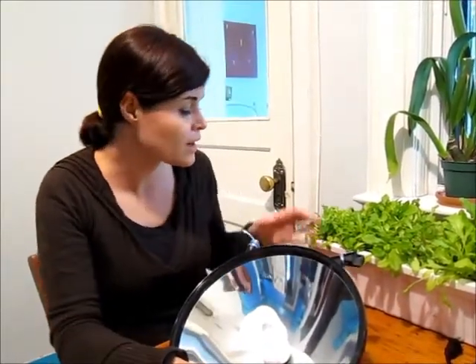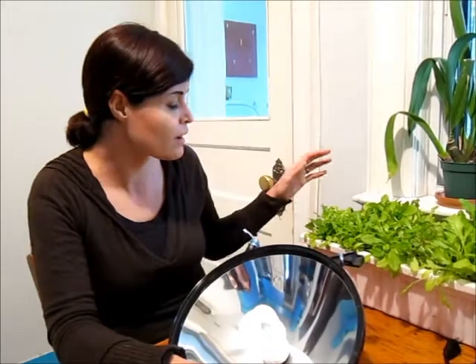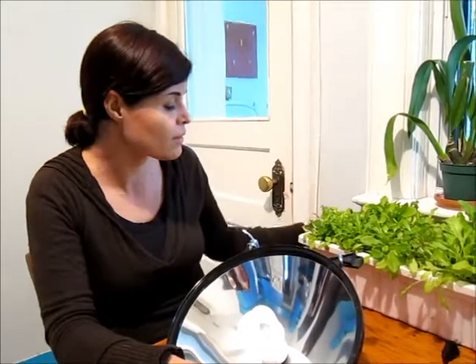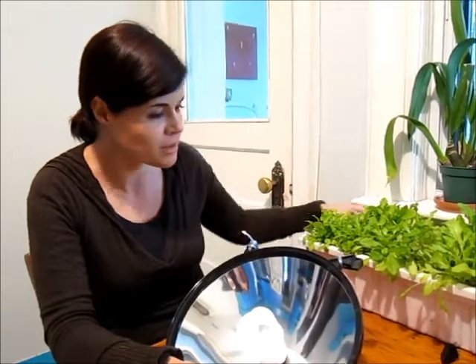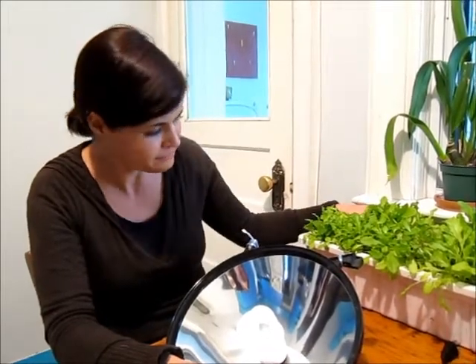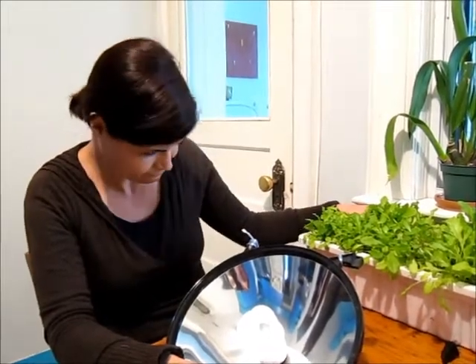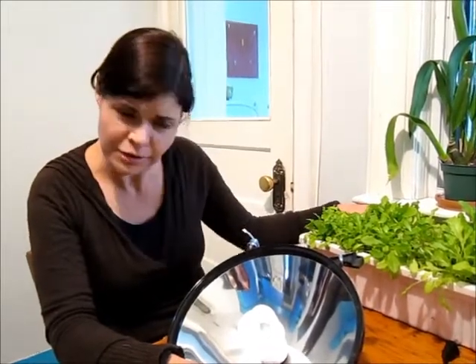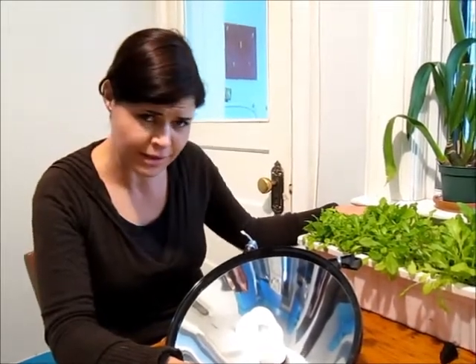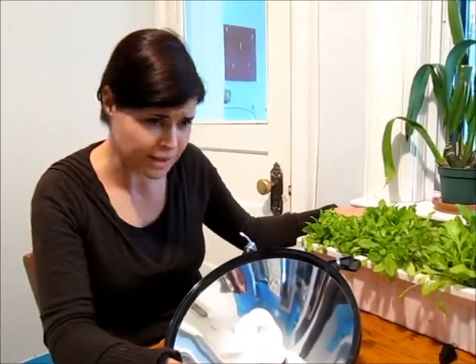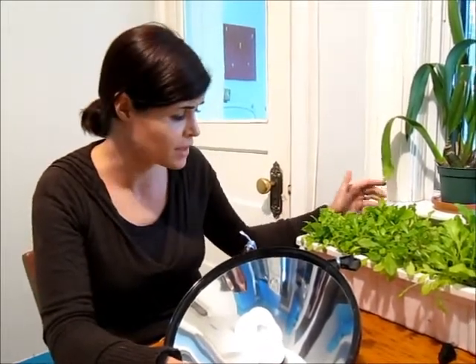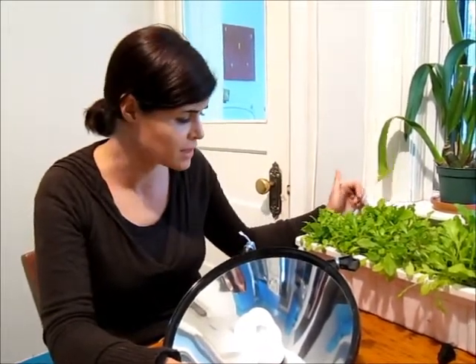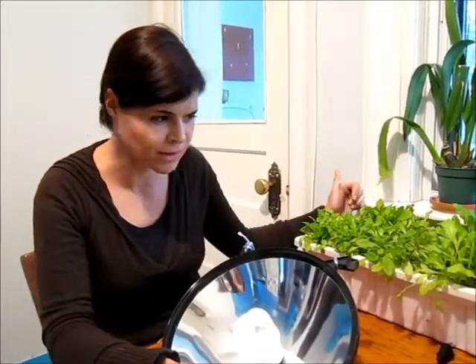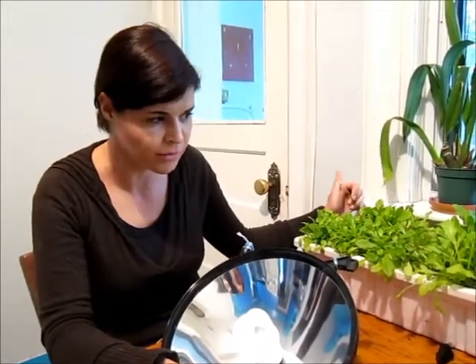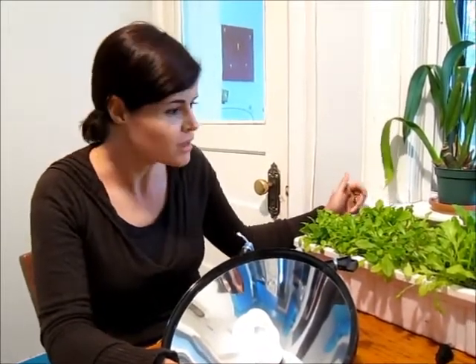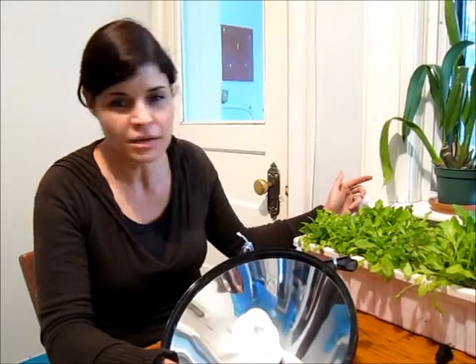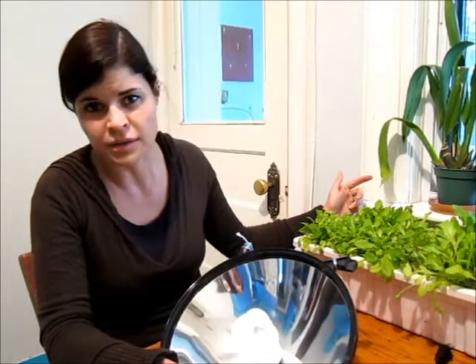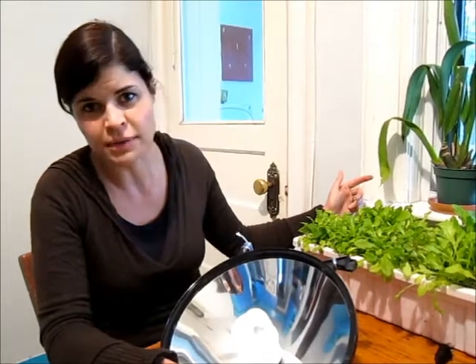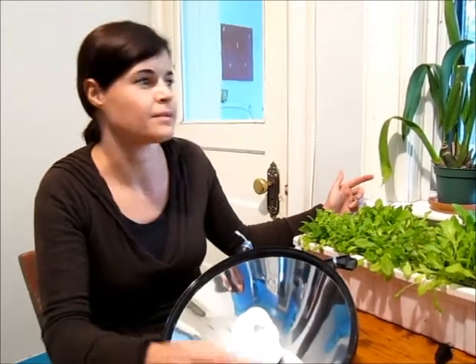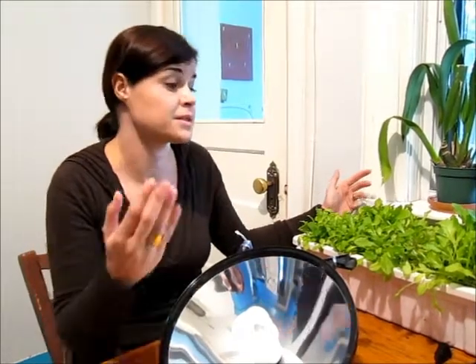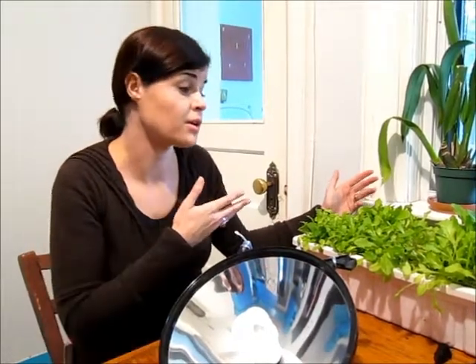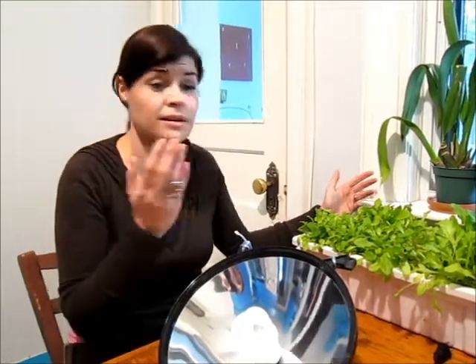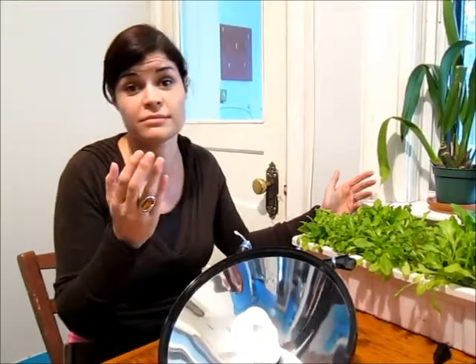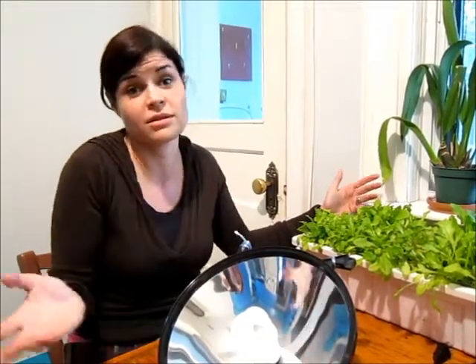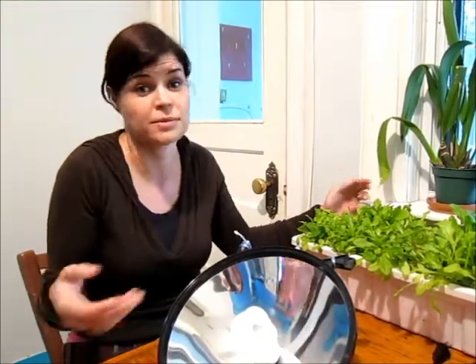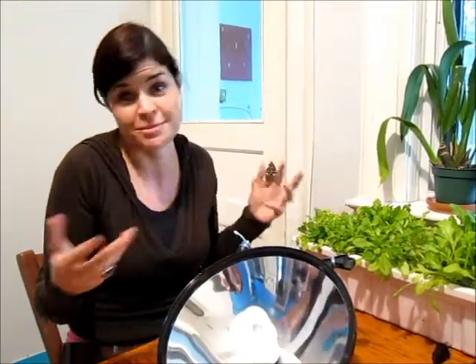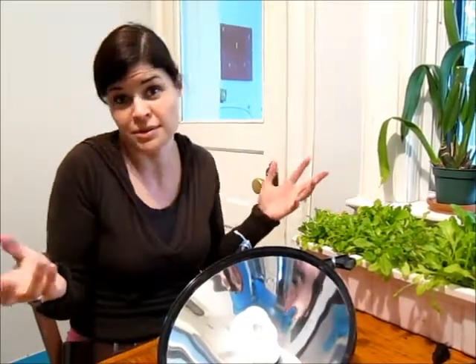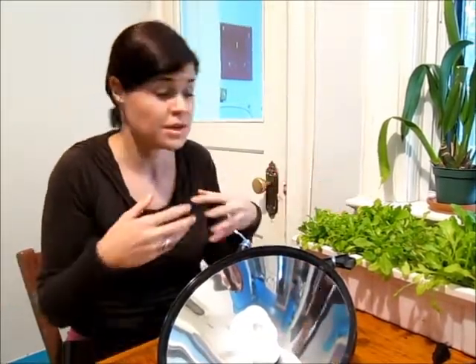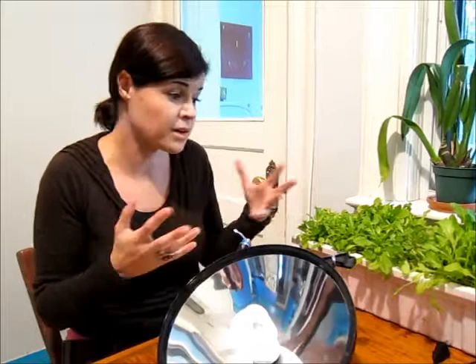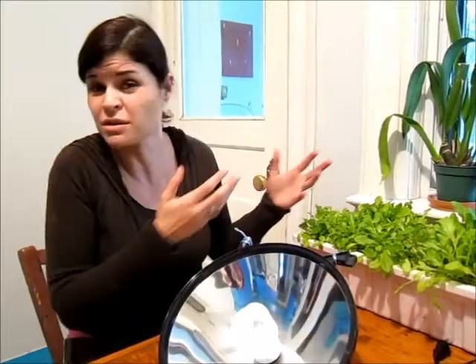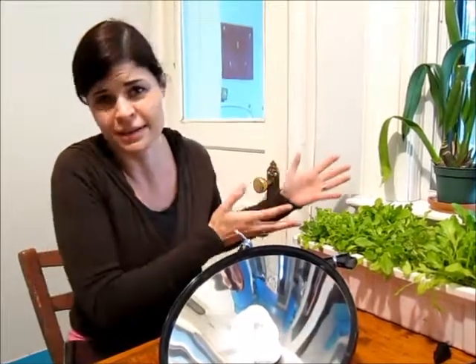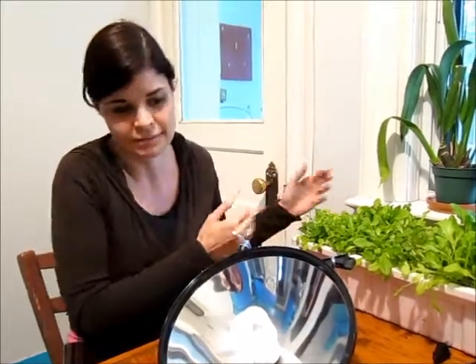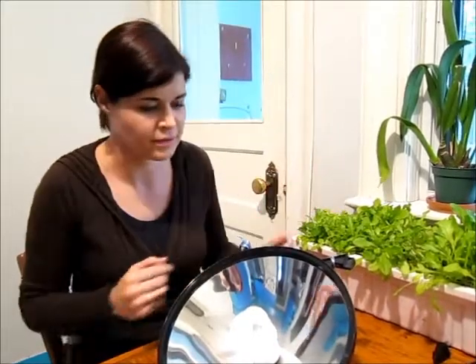Now in our window box here, we have lettuce, but as you've seen in the video before, in our nursery we have Swiss chard, we have herbs, we've got tomatoes. You can grow anything that you like.